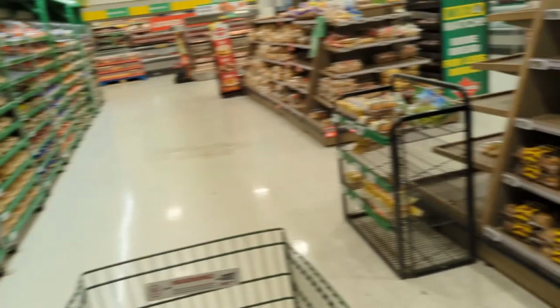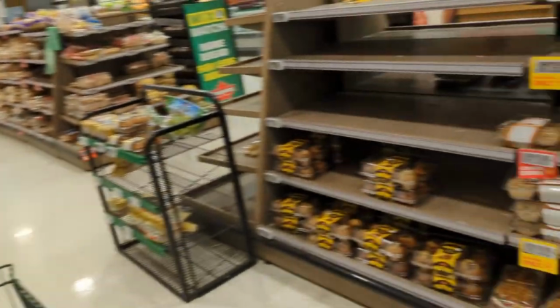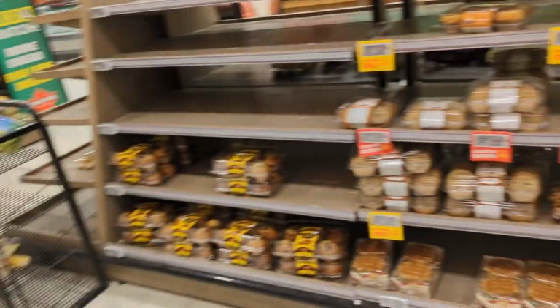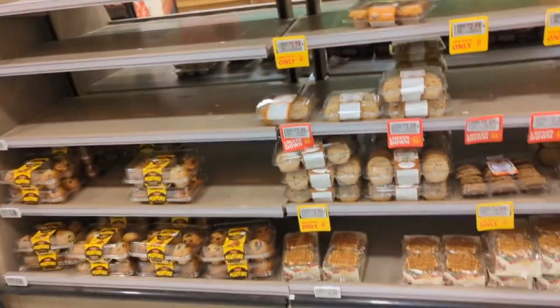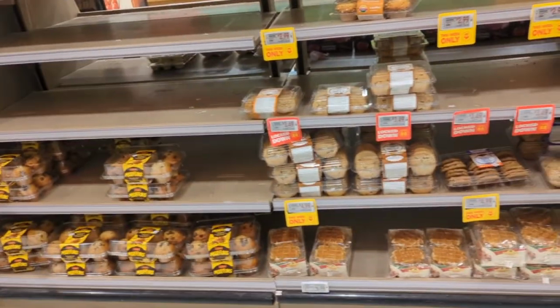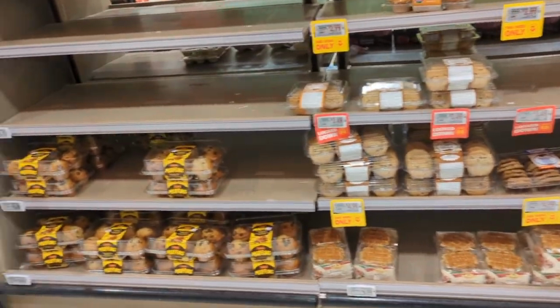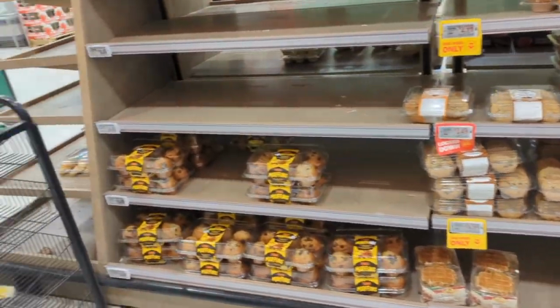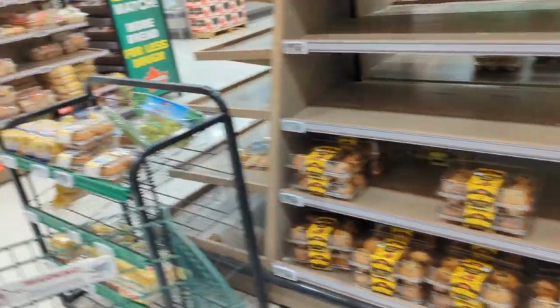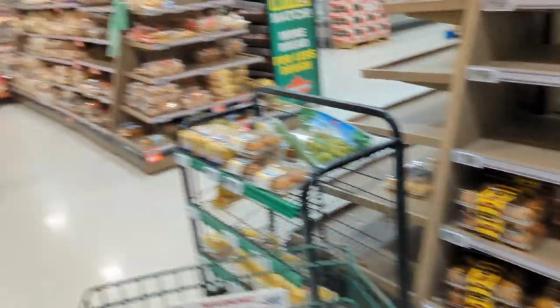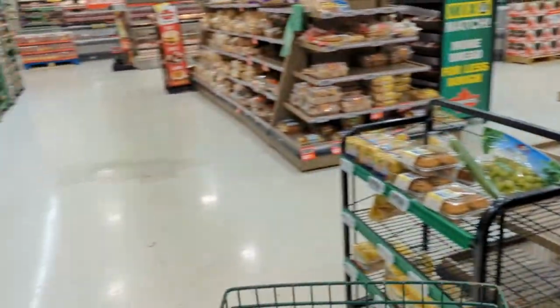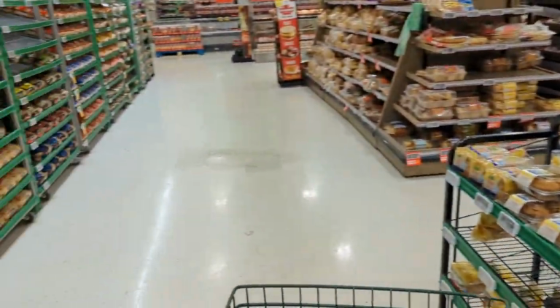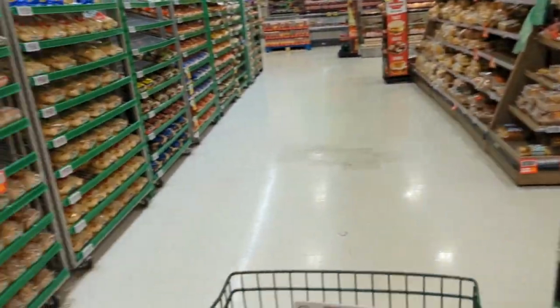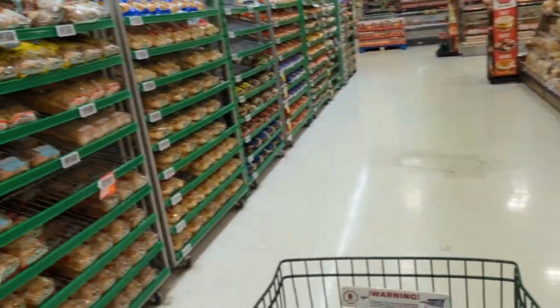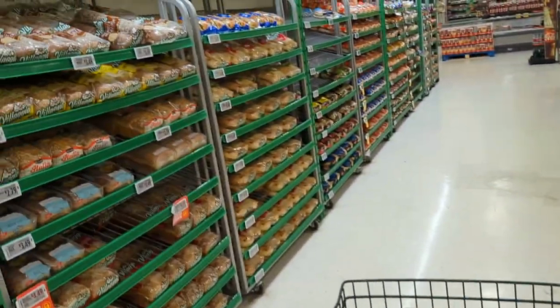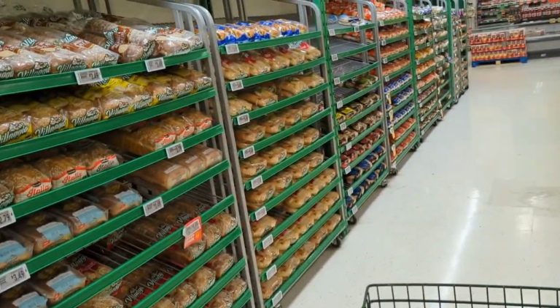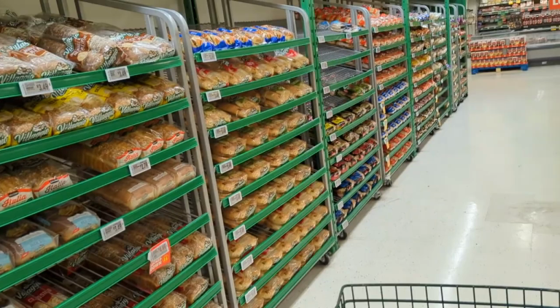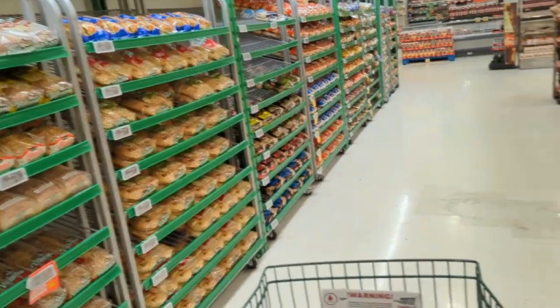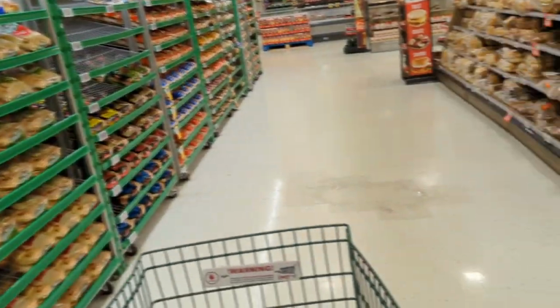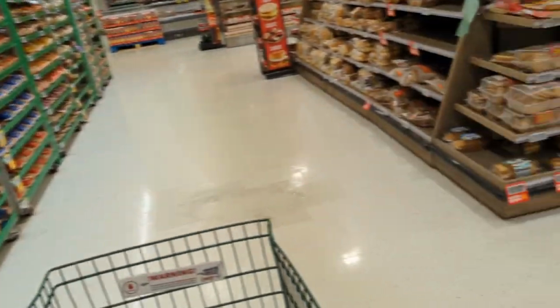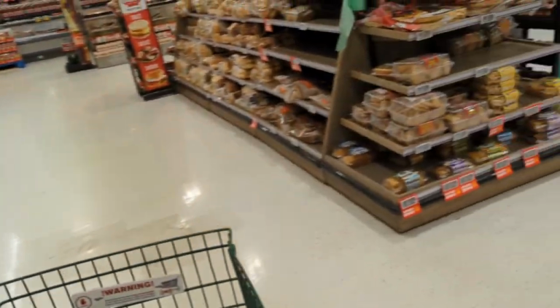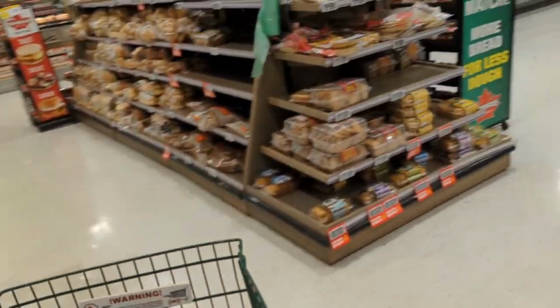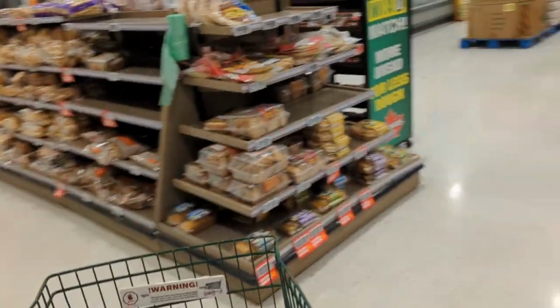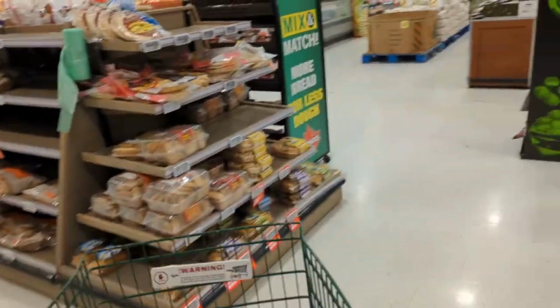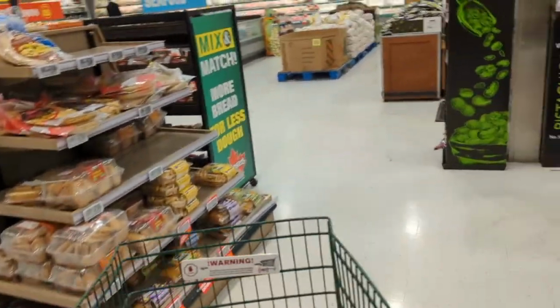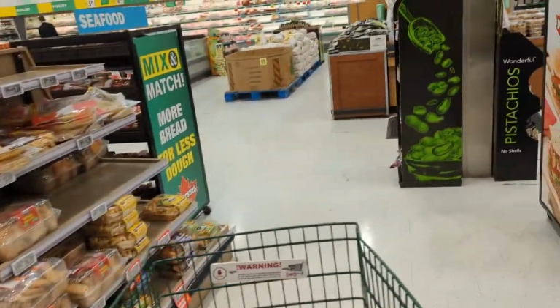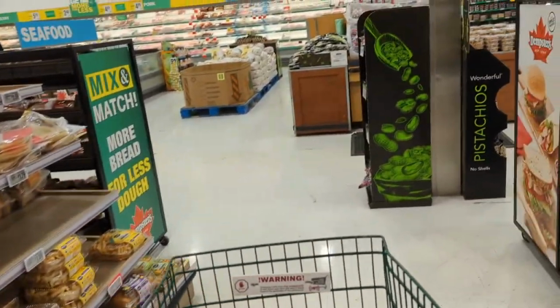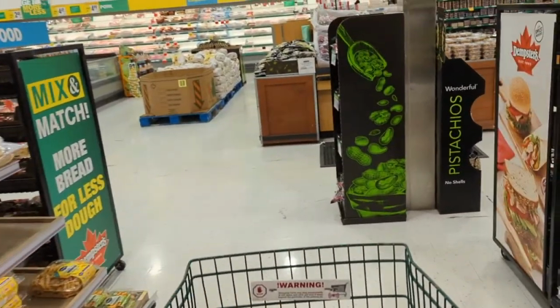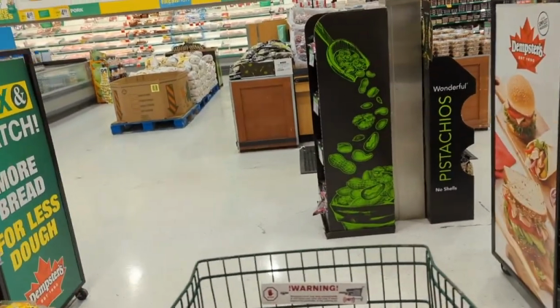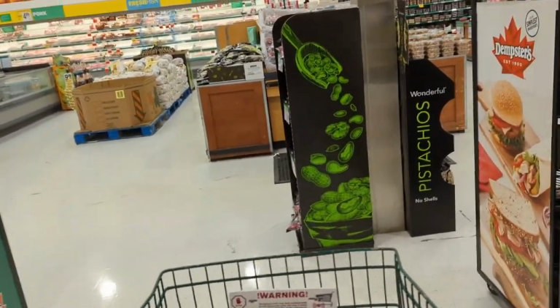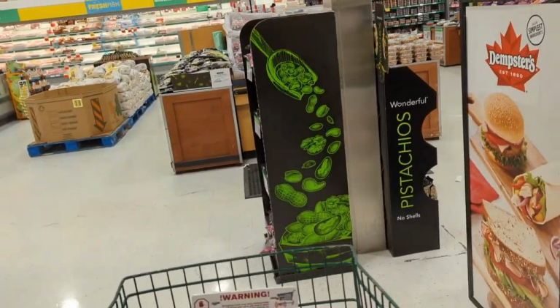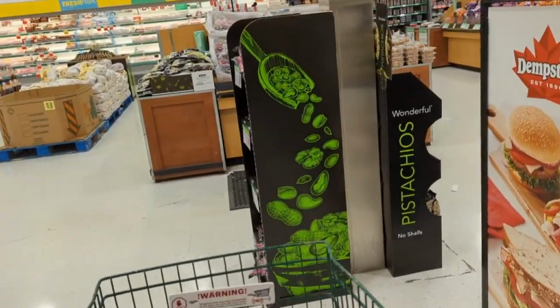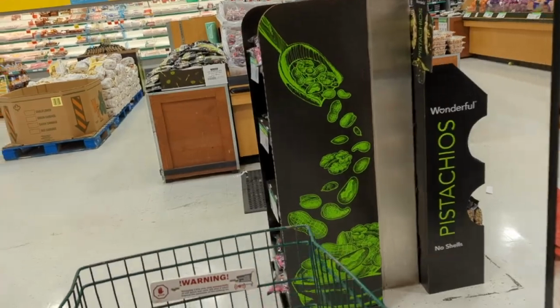Everything you see here is the cookies section. Let's go to the vegetable section.